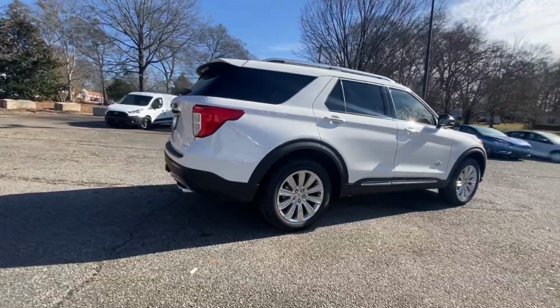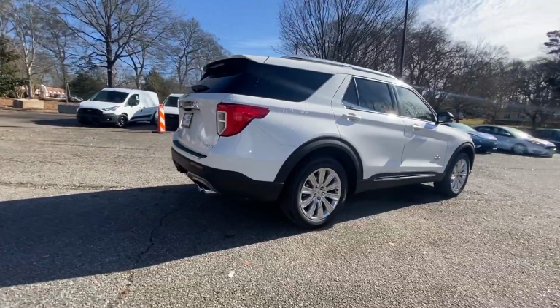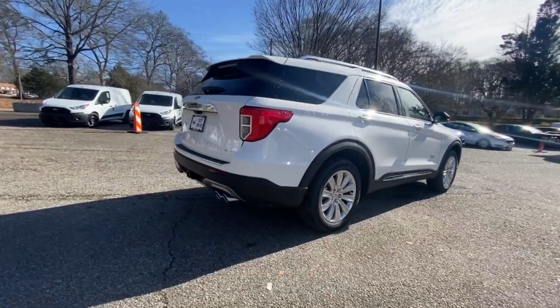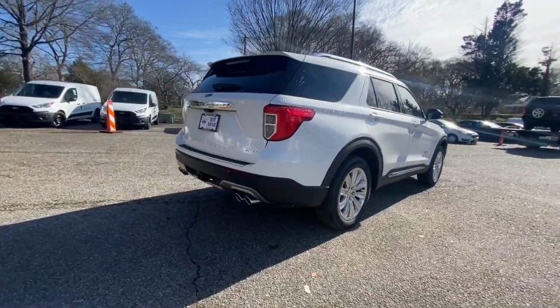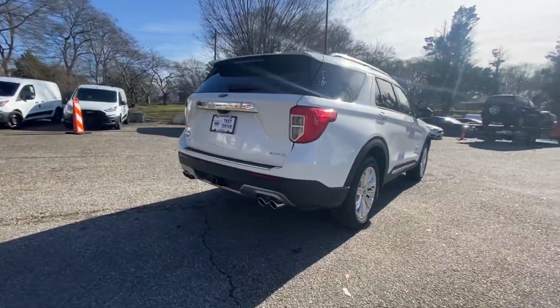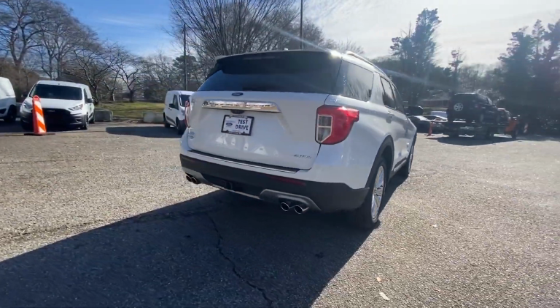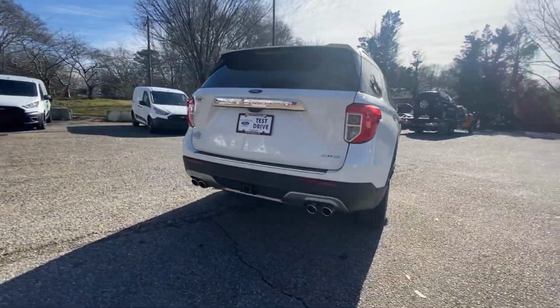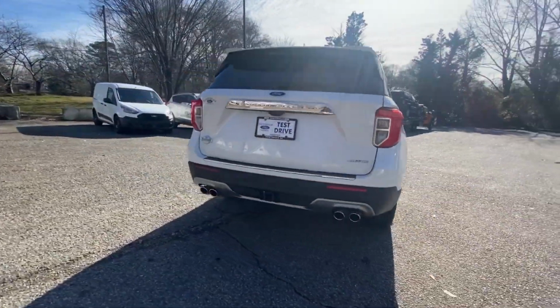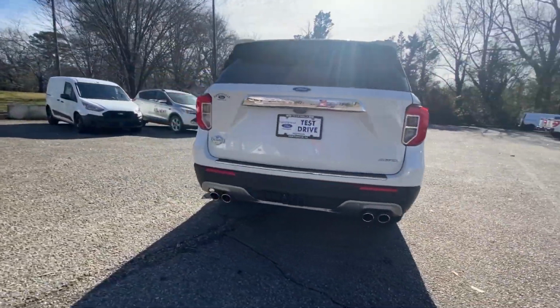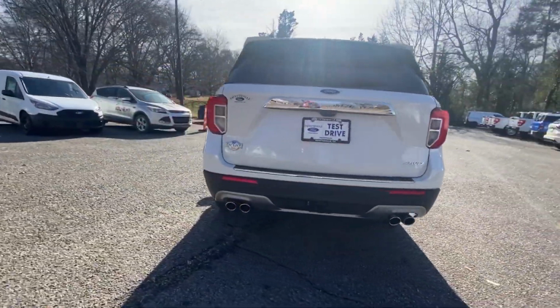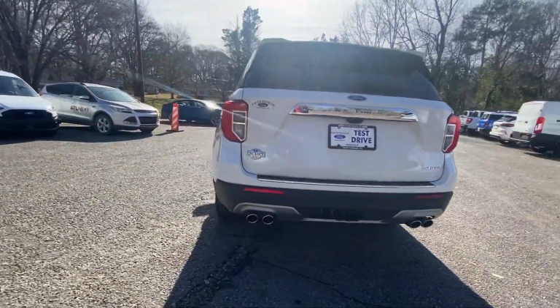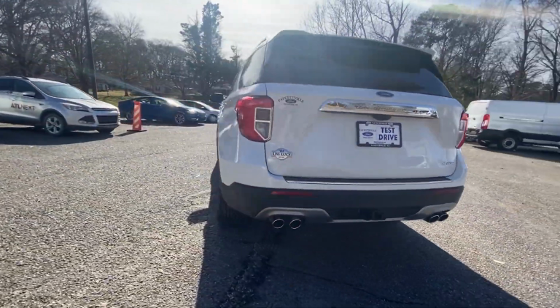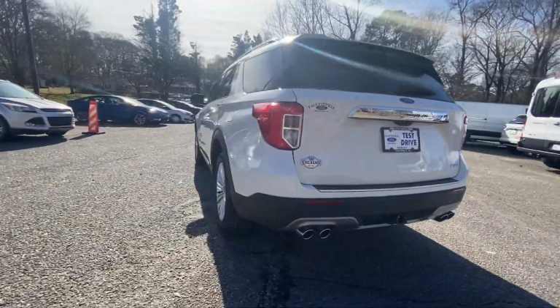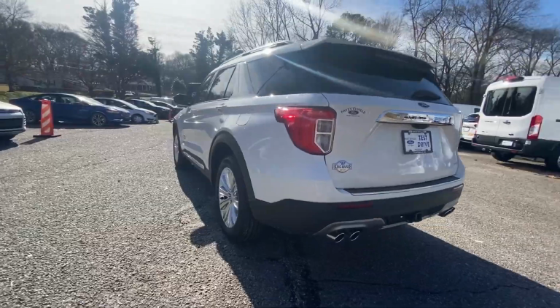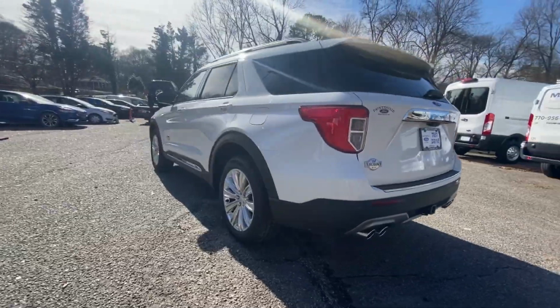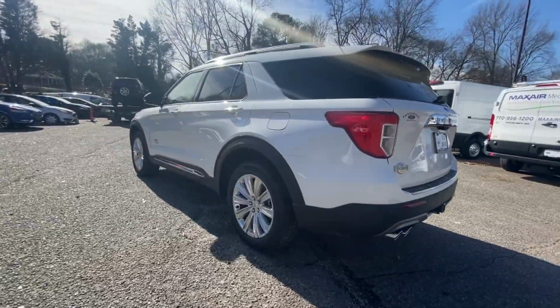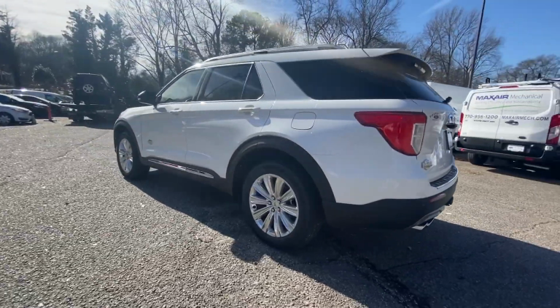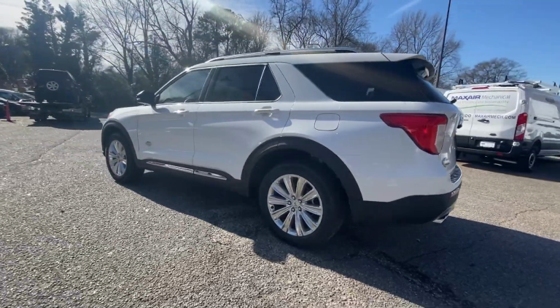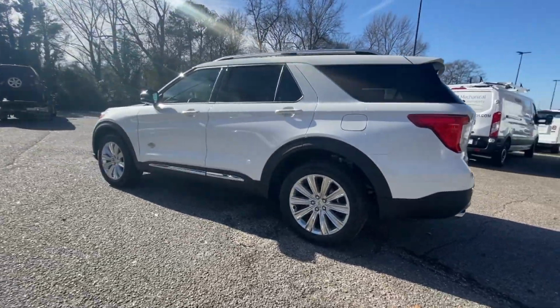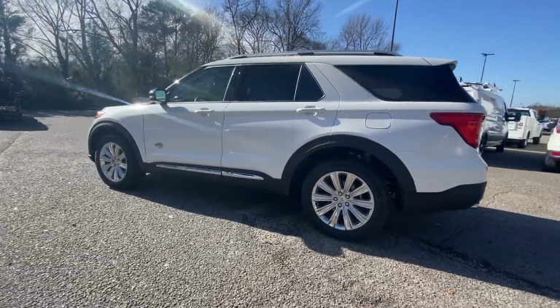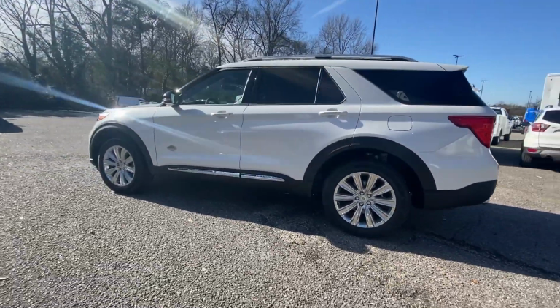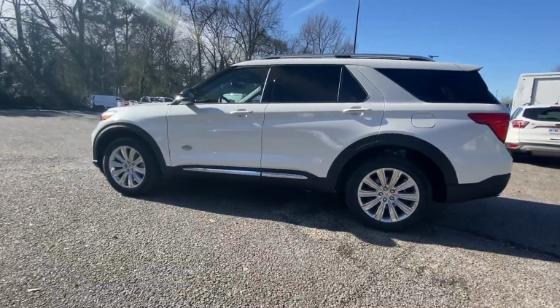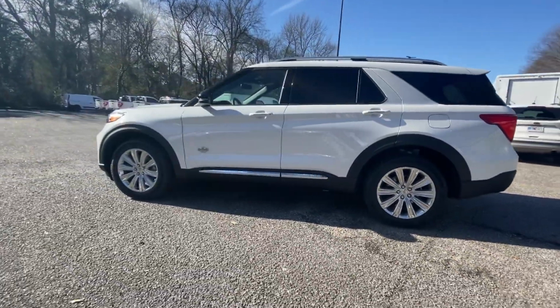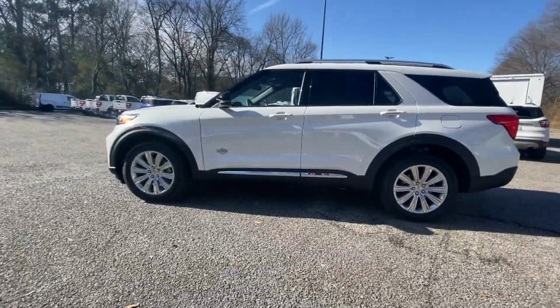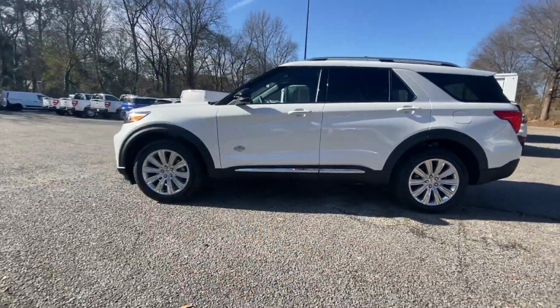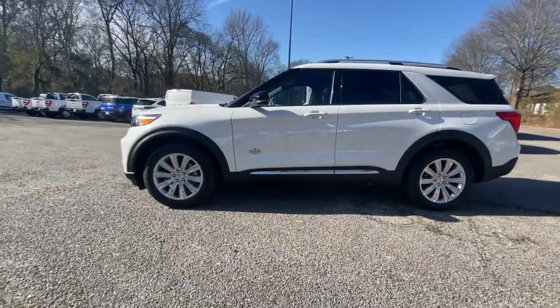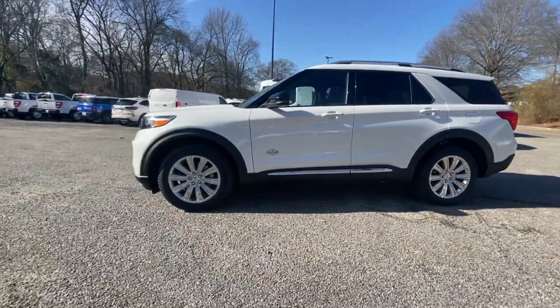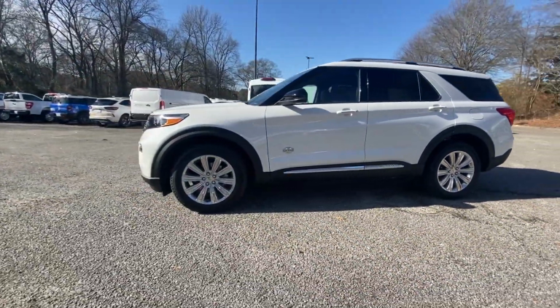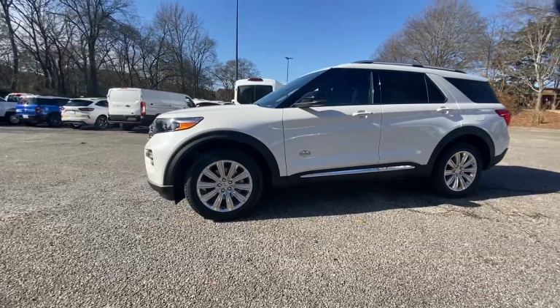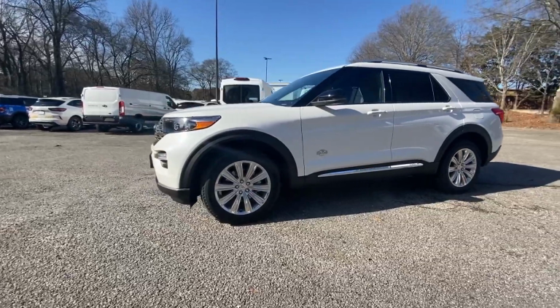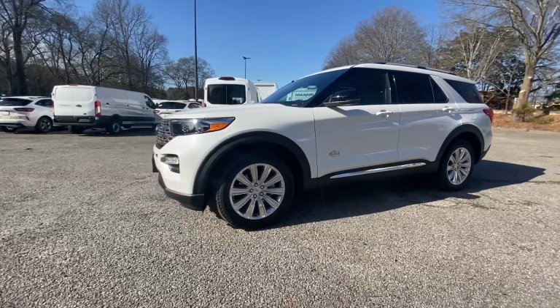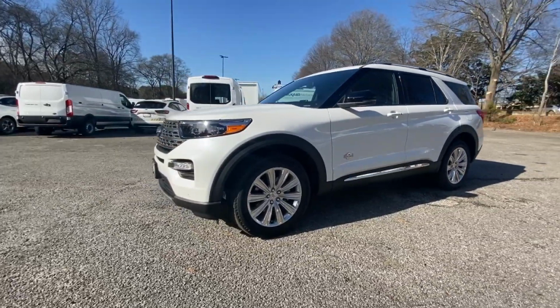You'll tackle every project and adventure with confidence and style, whether you're towing, off-roading, or building road trip memories. These are just some of the great options this vehicle comes with.